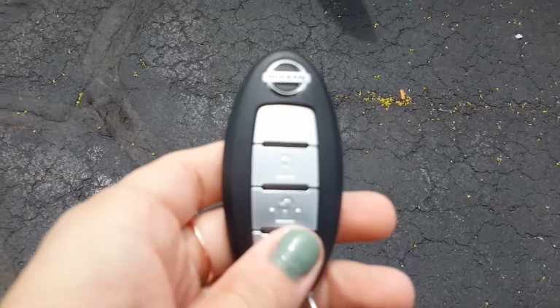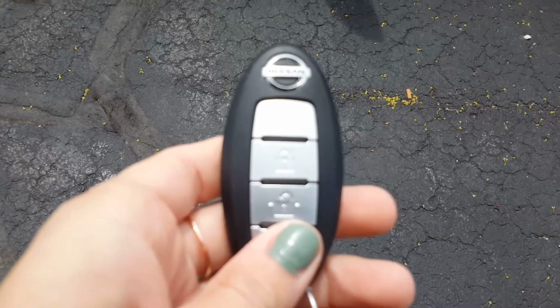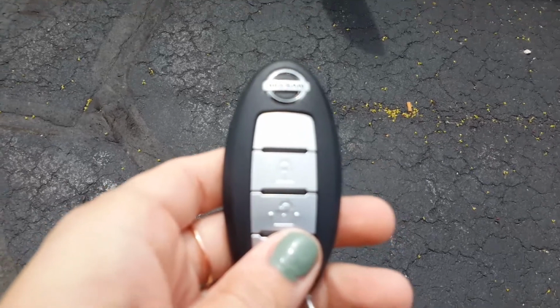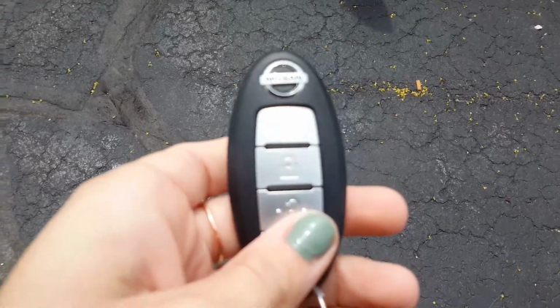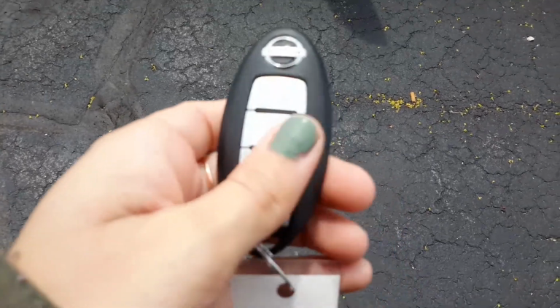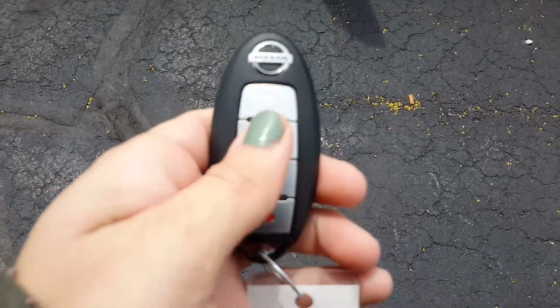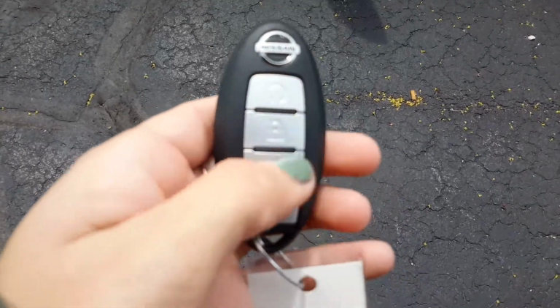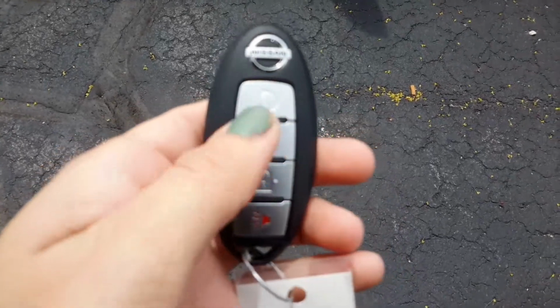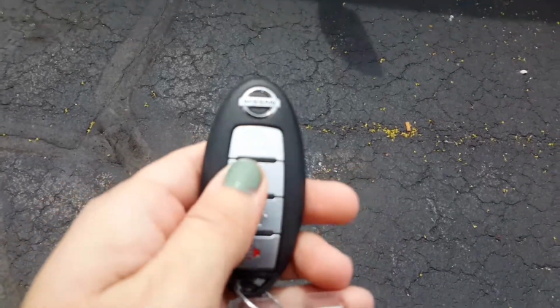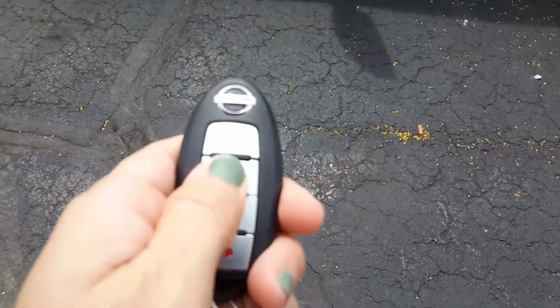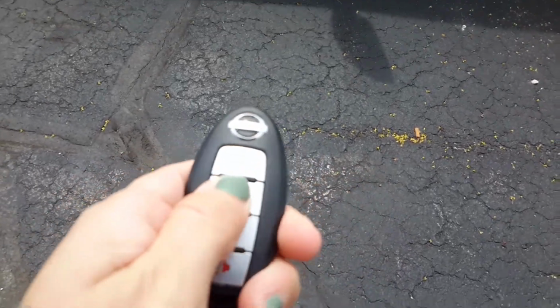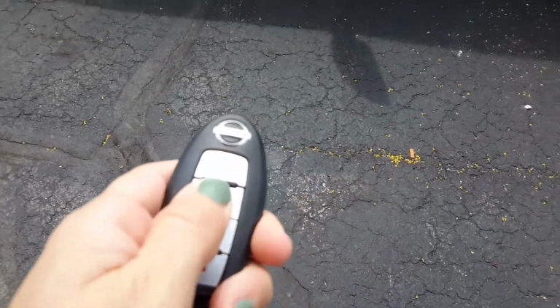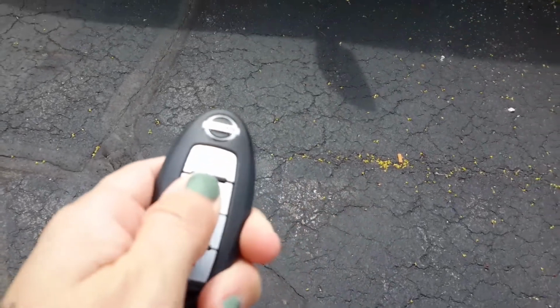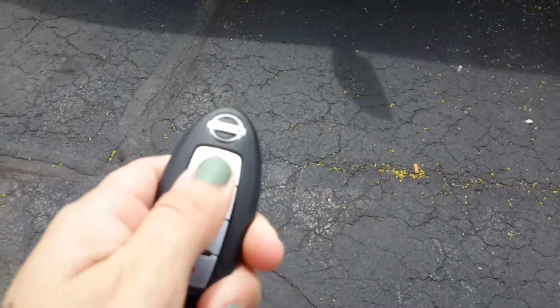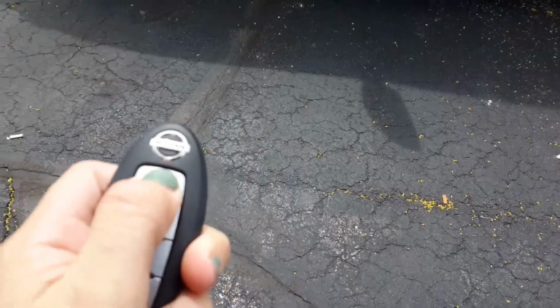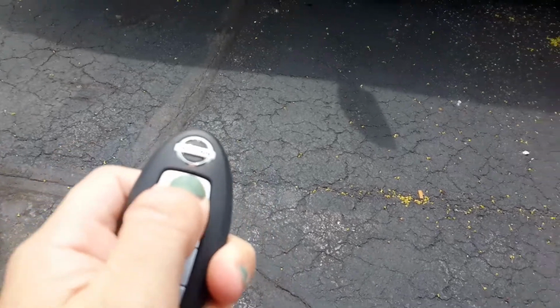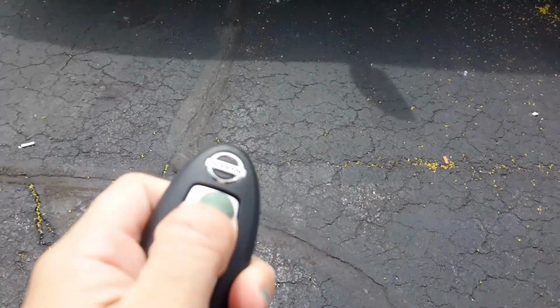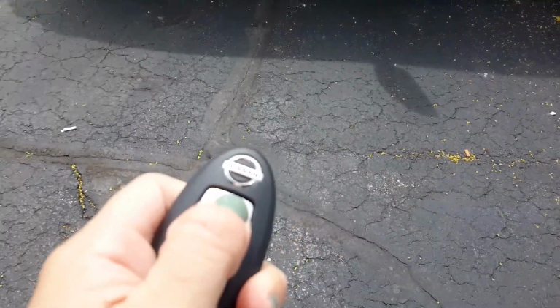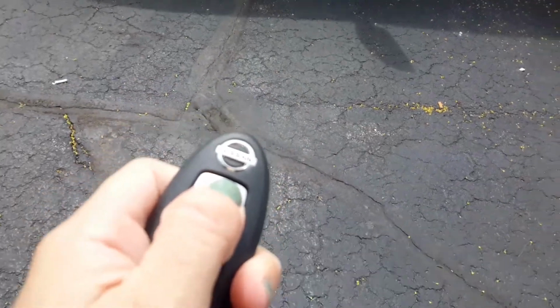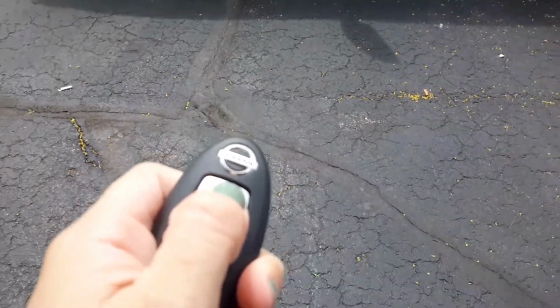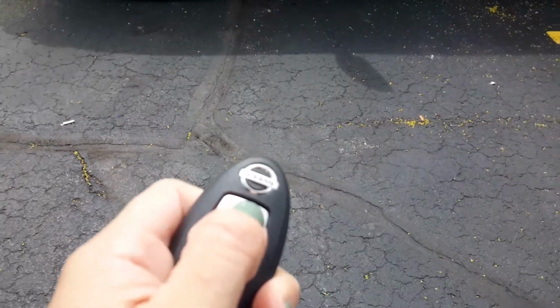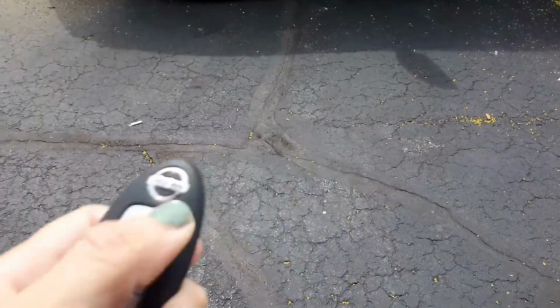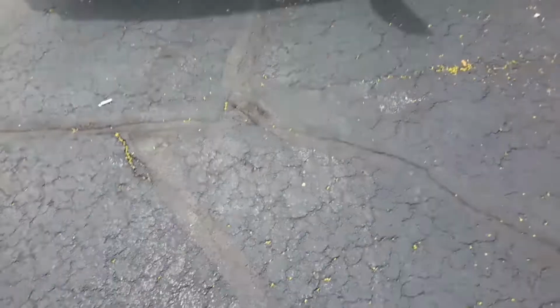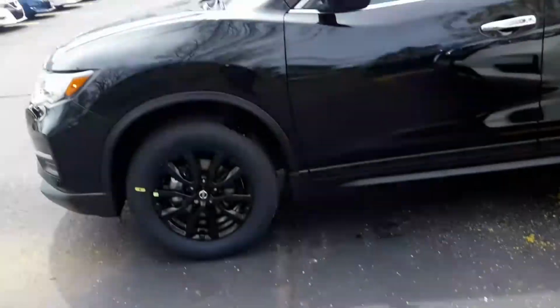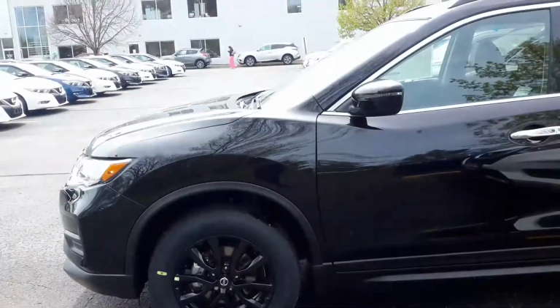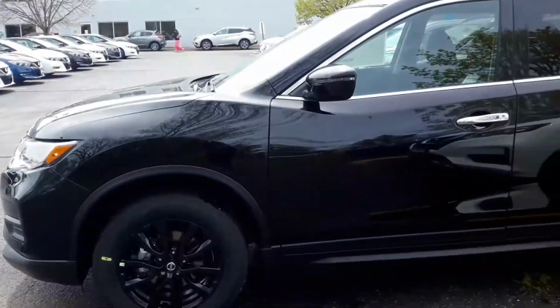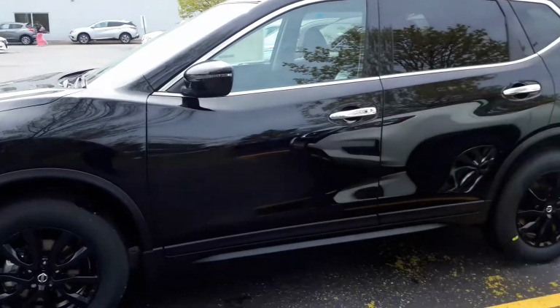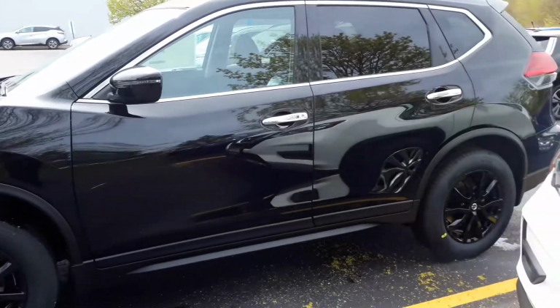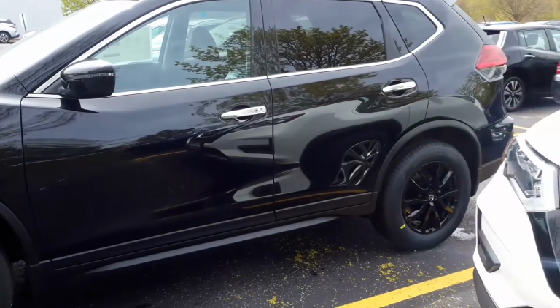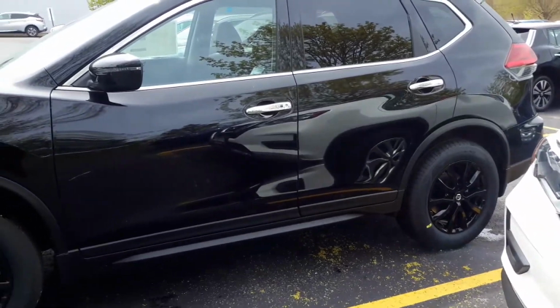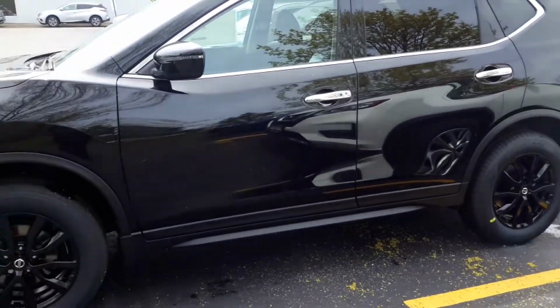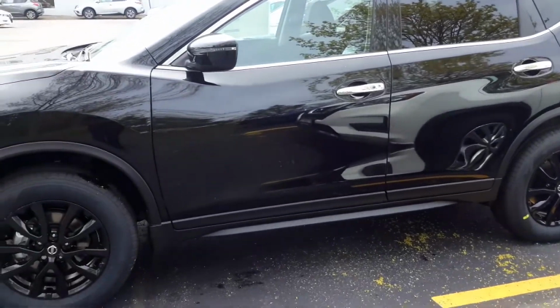It also comes with our Nissan Intelligent Key so you can lock and unlock with this, and if you press the lock button twice and hold down that top button, your Rogue is automatically going to start up for you so there's never a hassle.